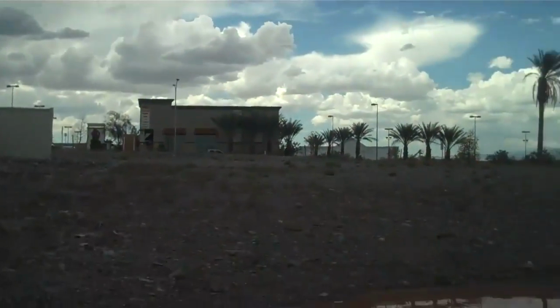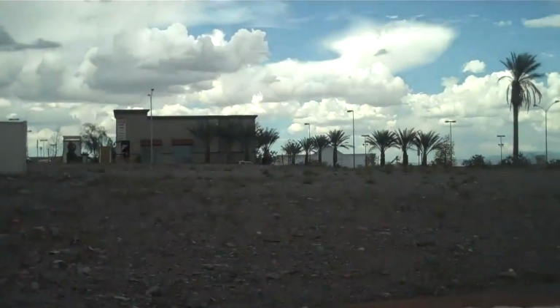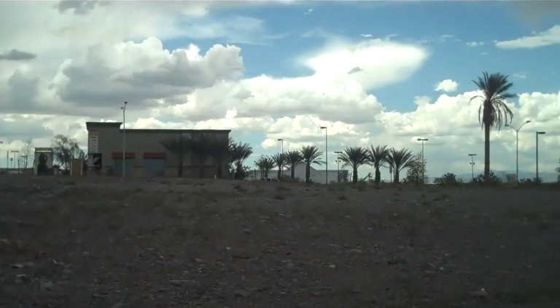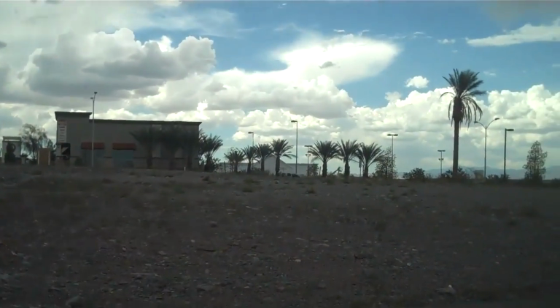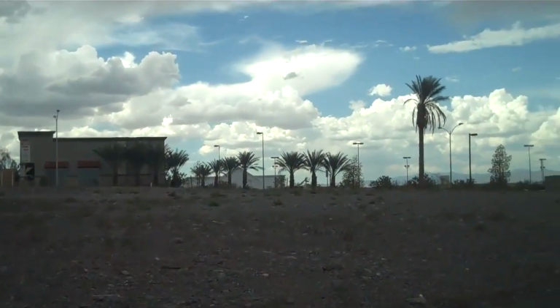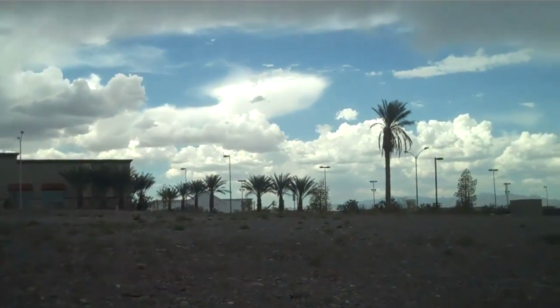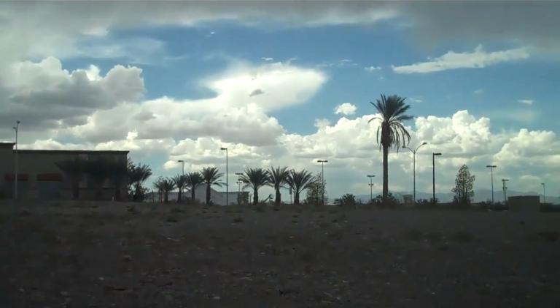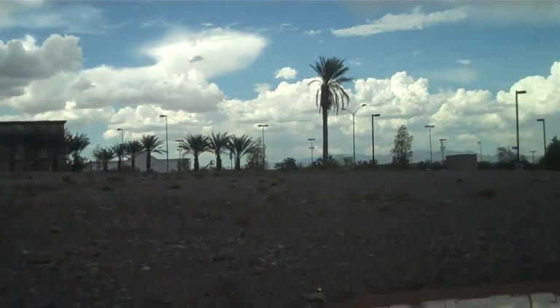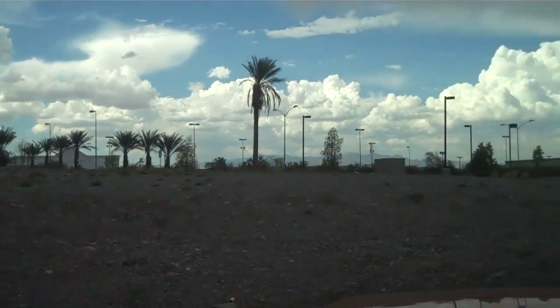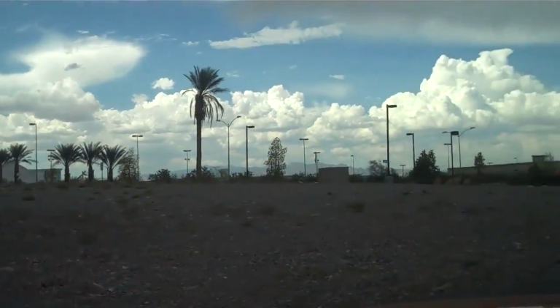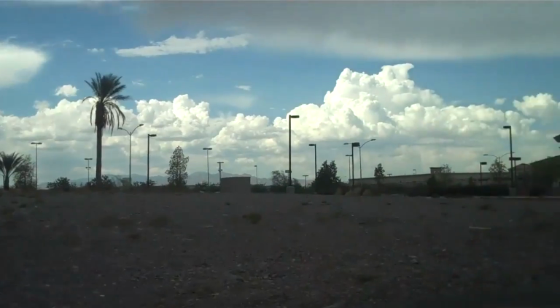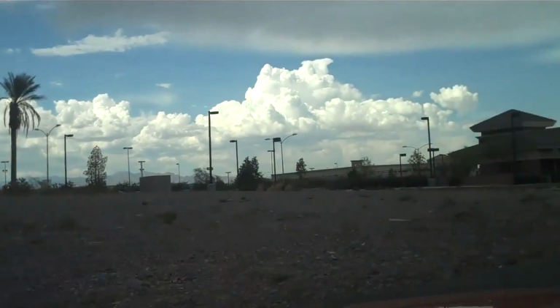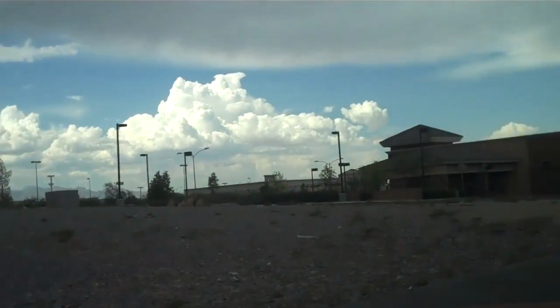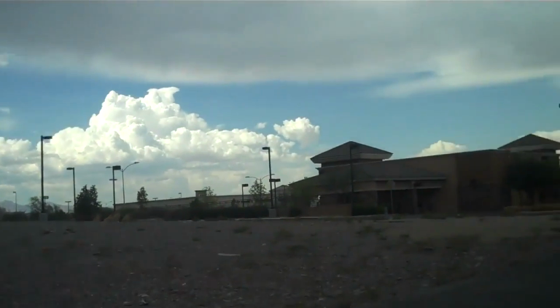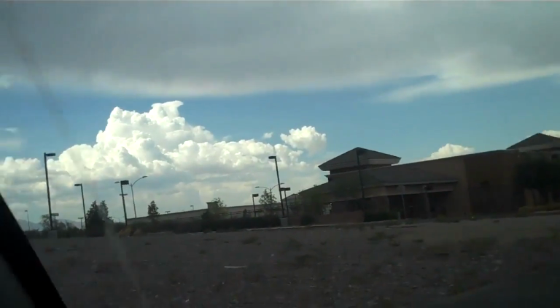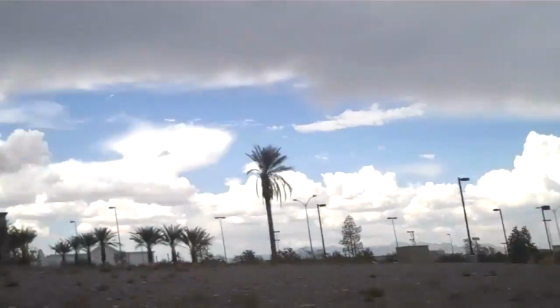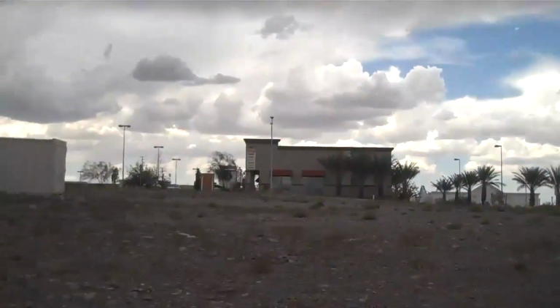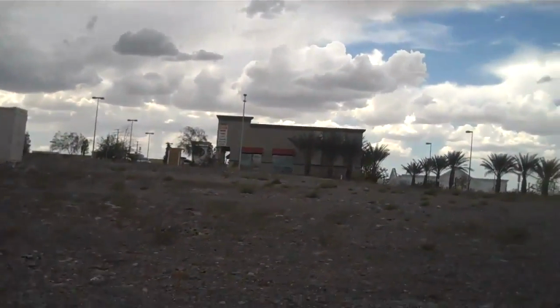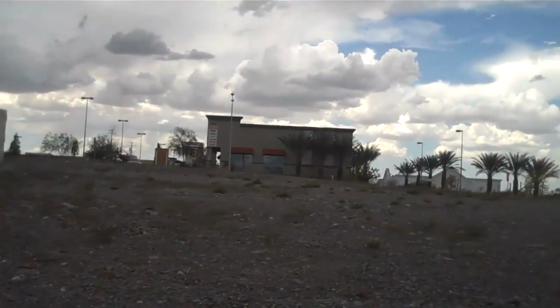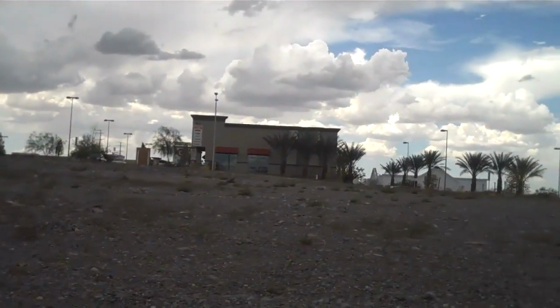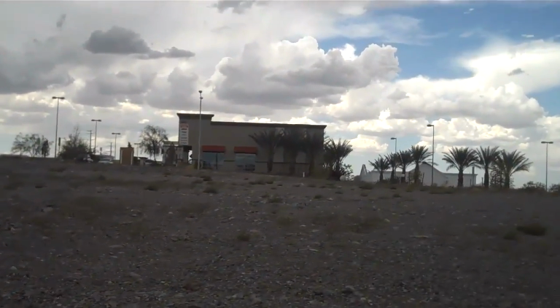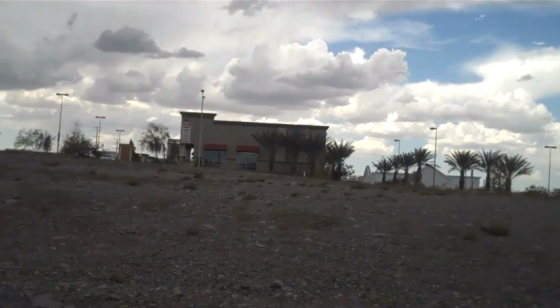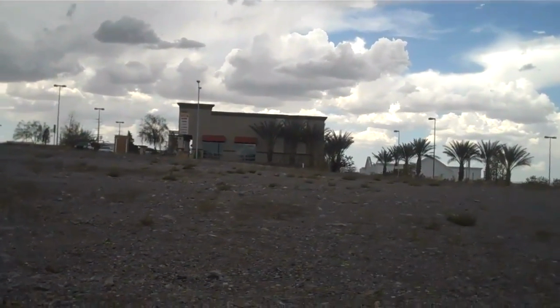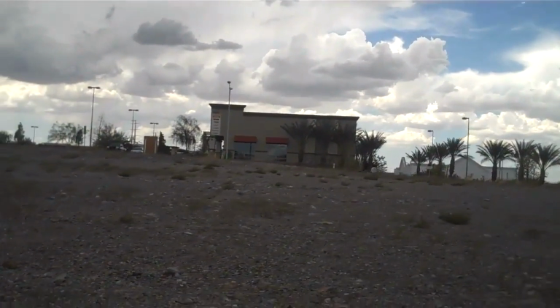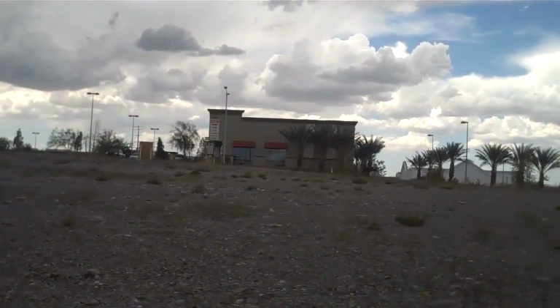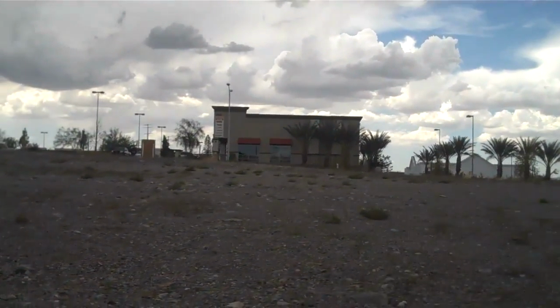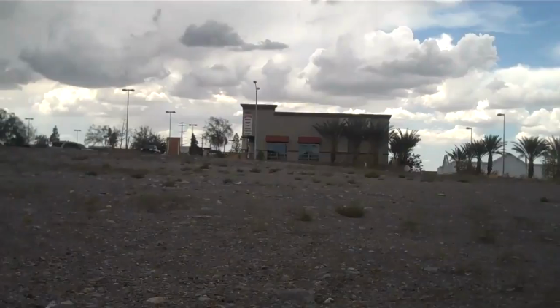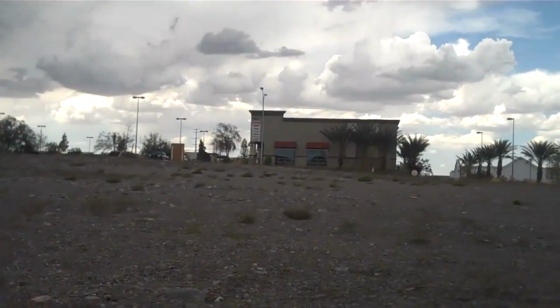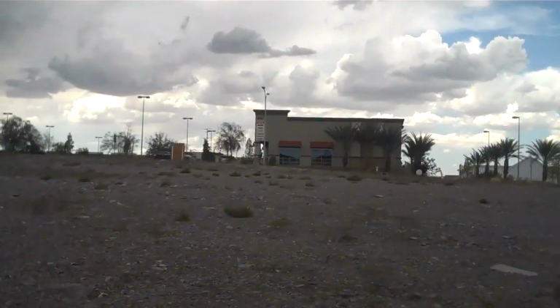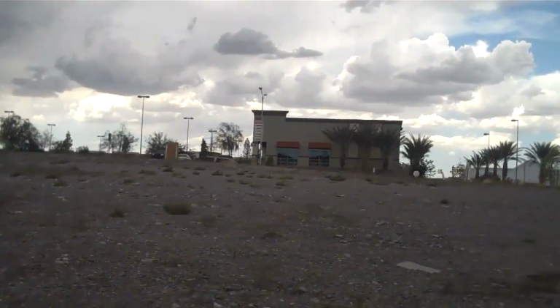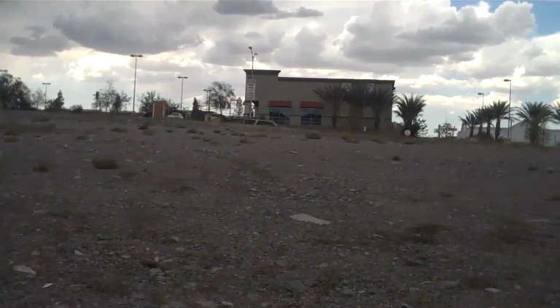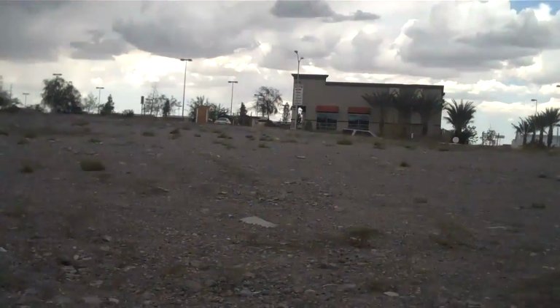Over here is some wasted urban sprawl space — was probably going to be another one of these ghost buildings but they didn't get around to building it, so this land just sits here empty.